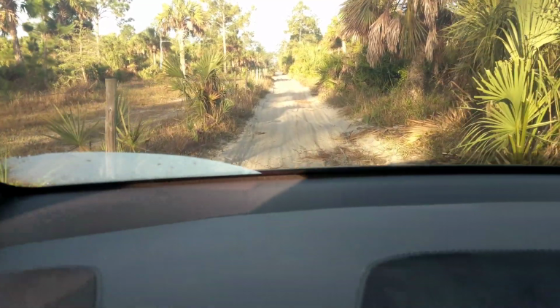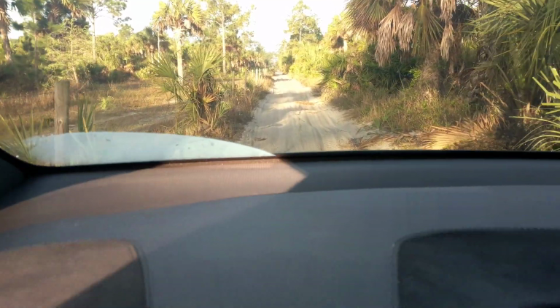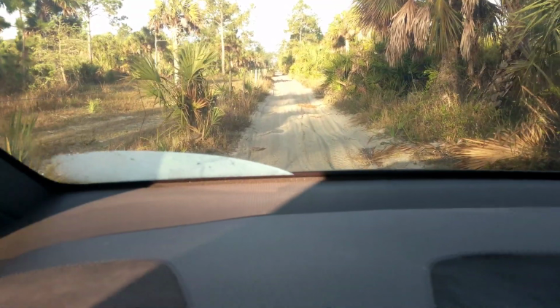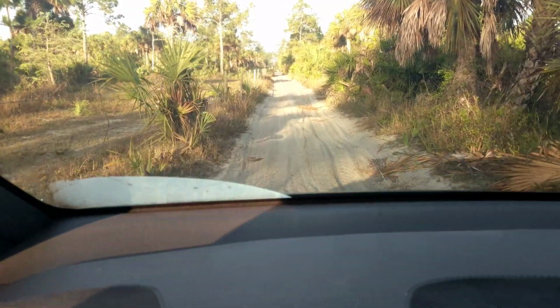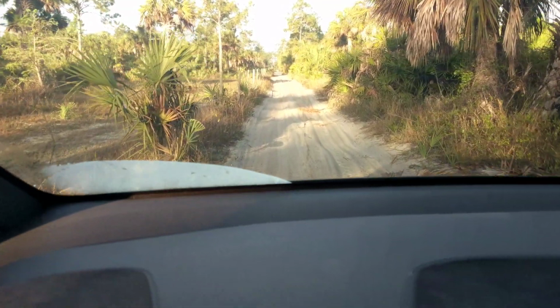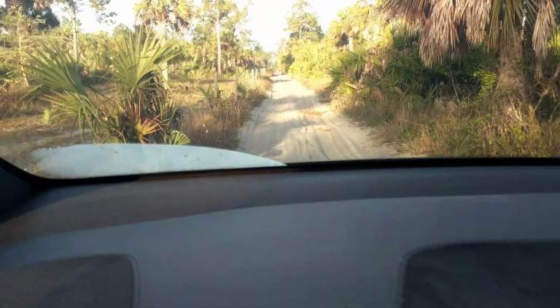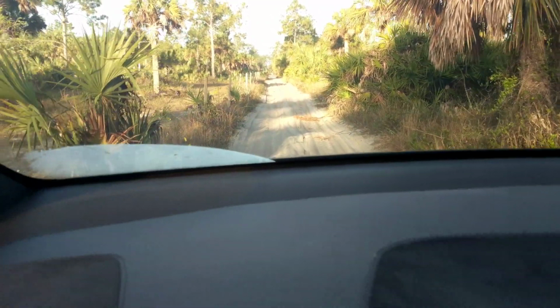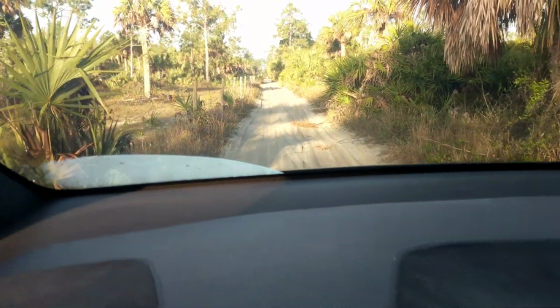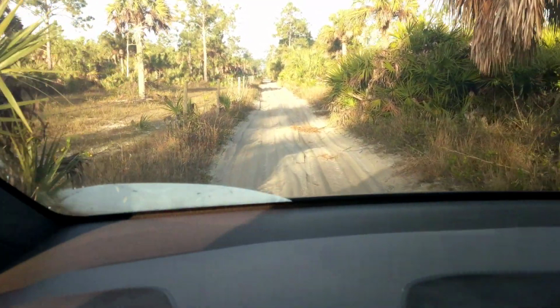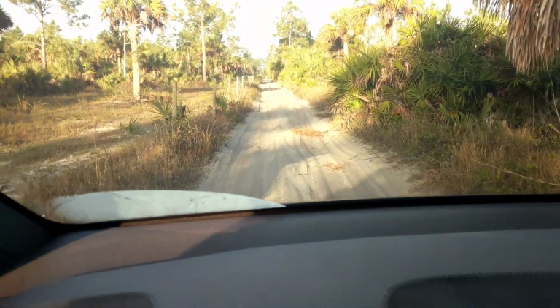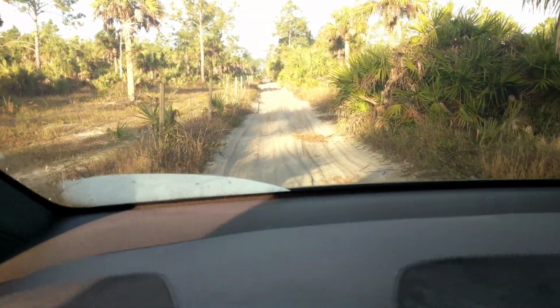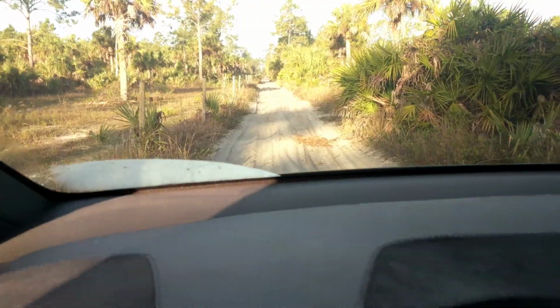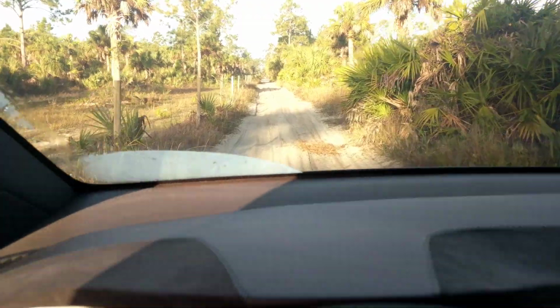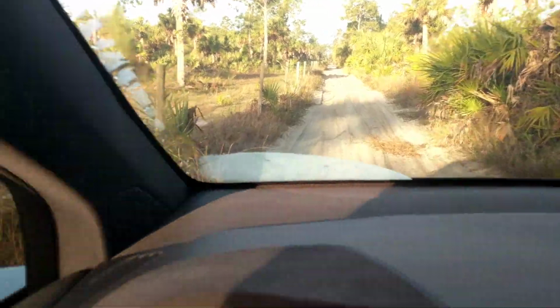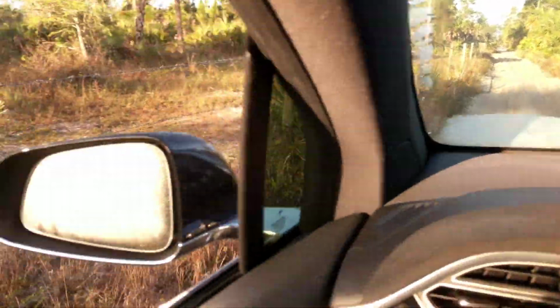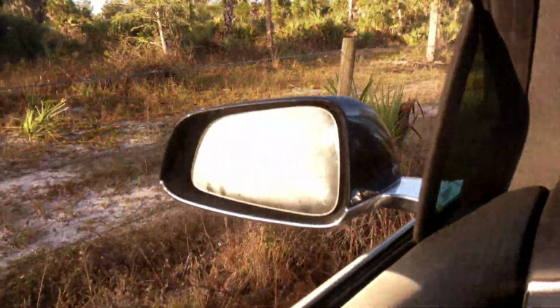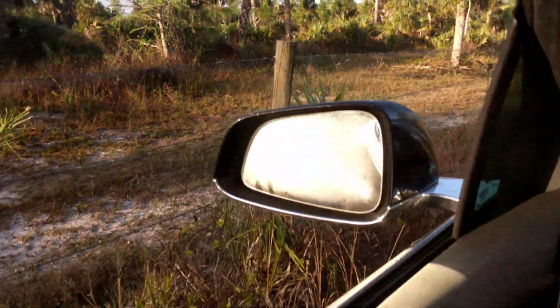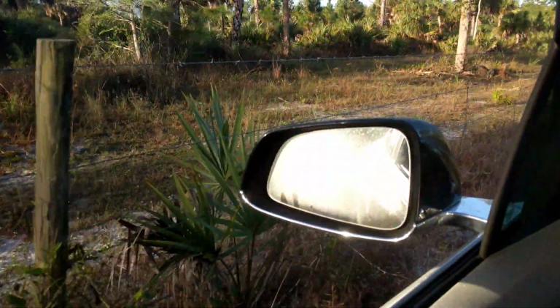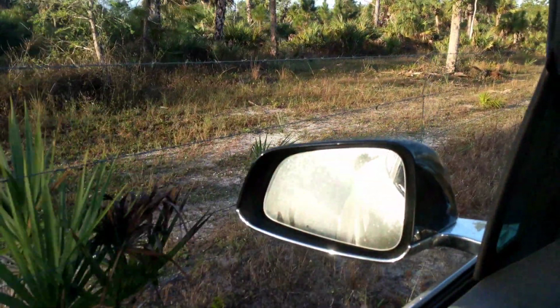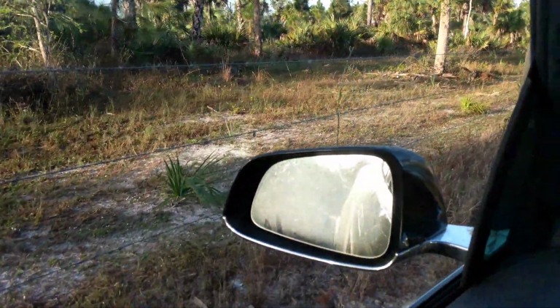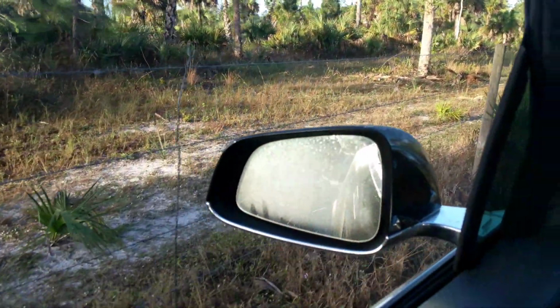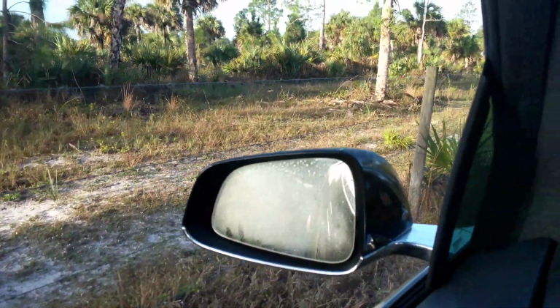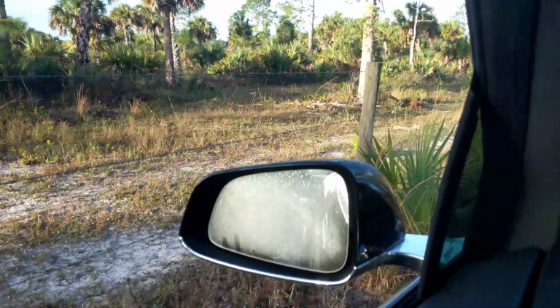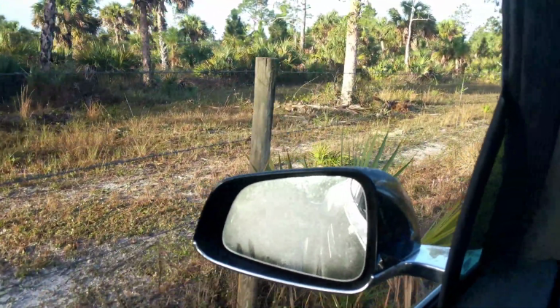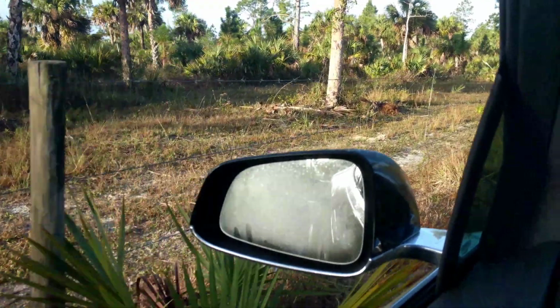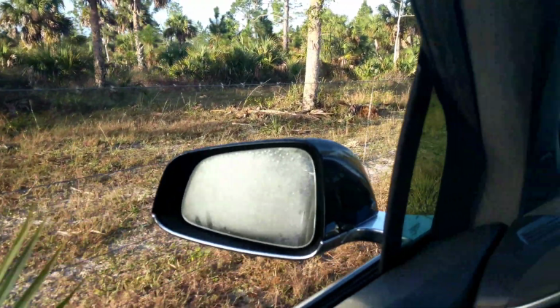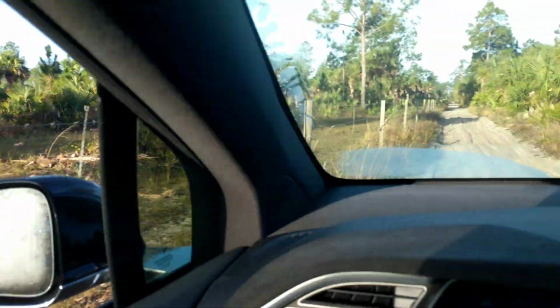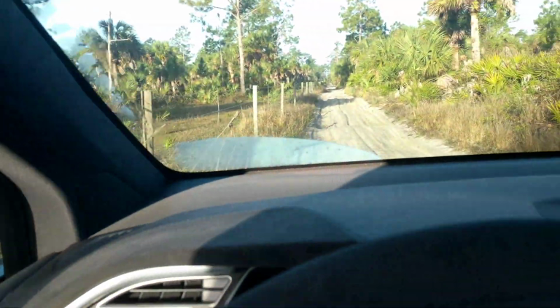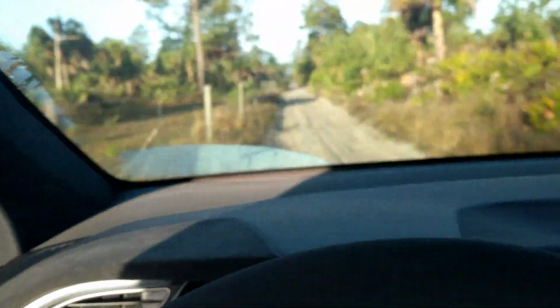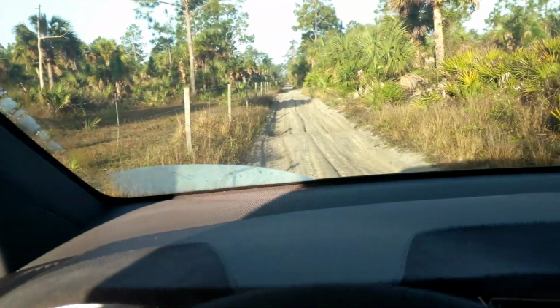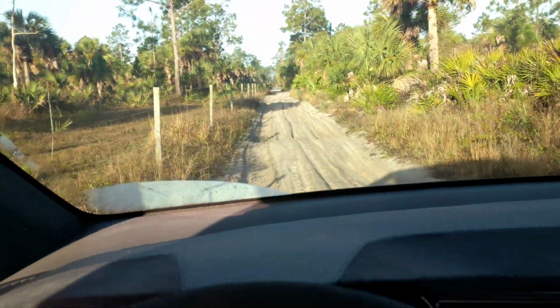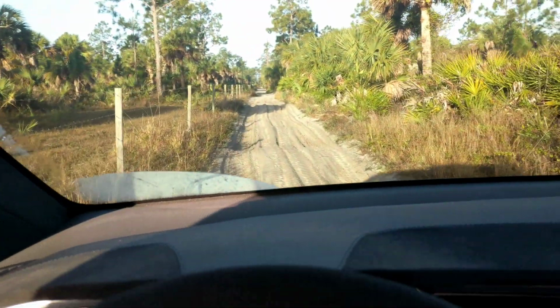That was really deep sugar sand, and it was a turn. If I missed the turn, which I was fighting with the wheel, I would have hit a barbed wire fence, which would have left a mark on the car for sure.